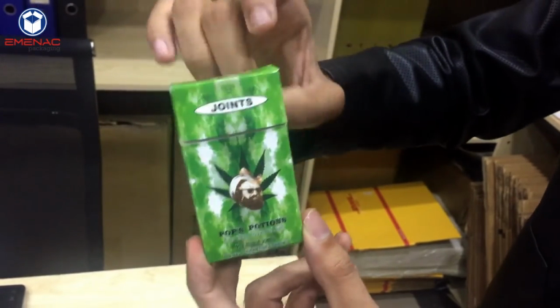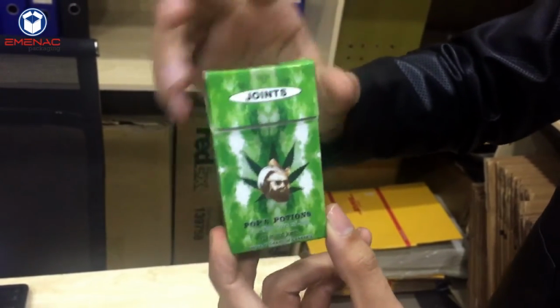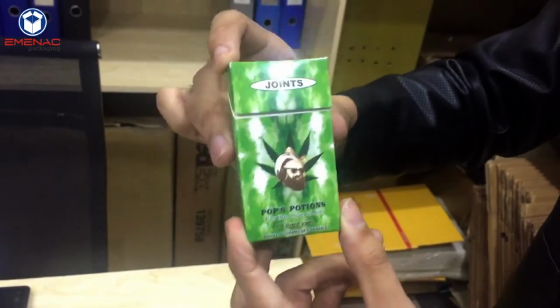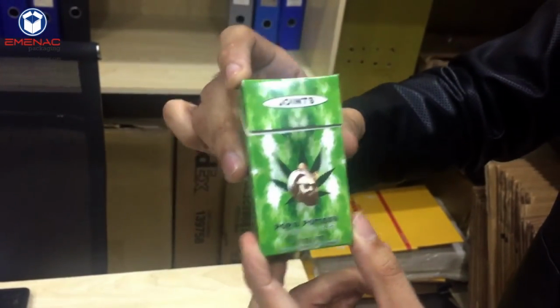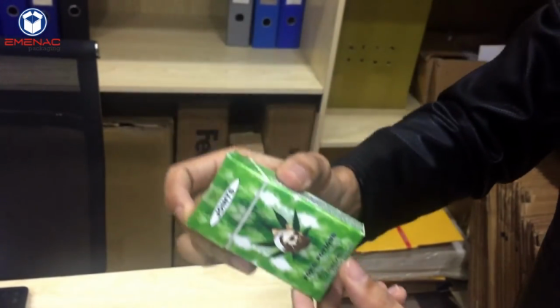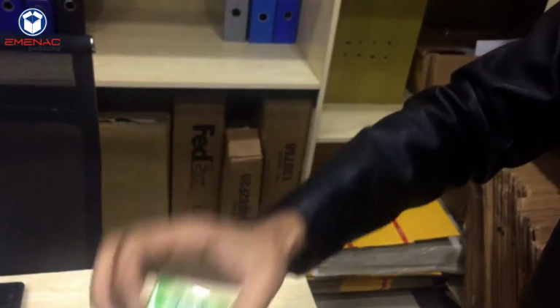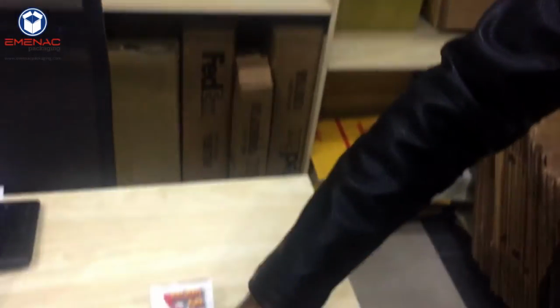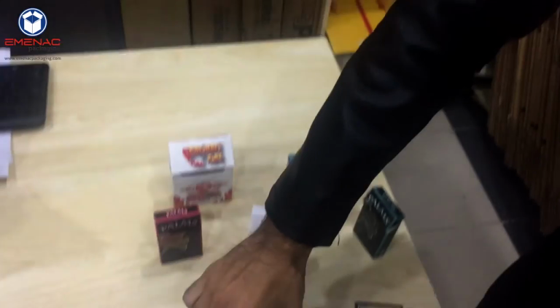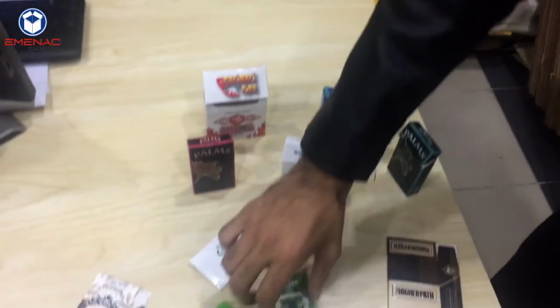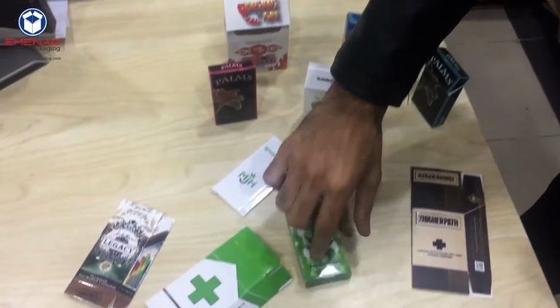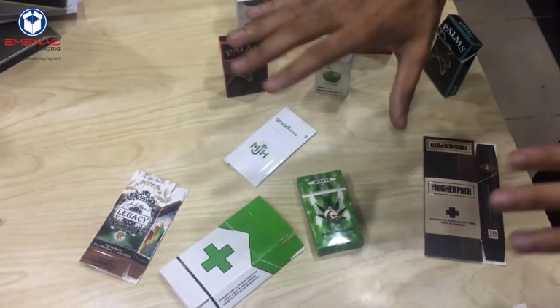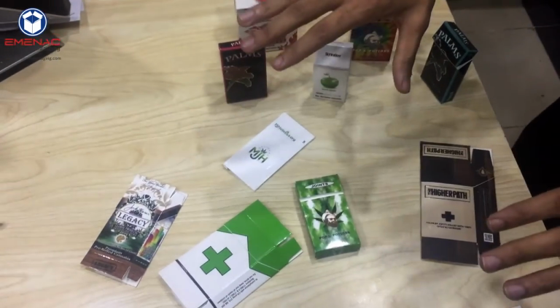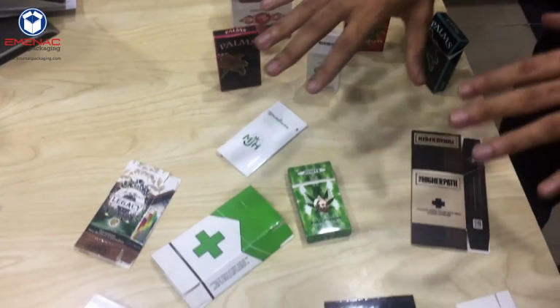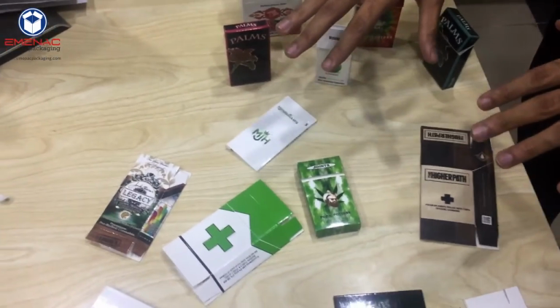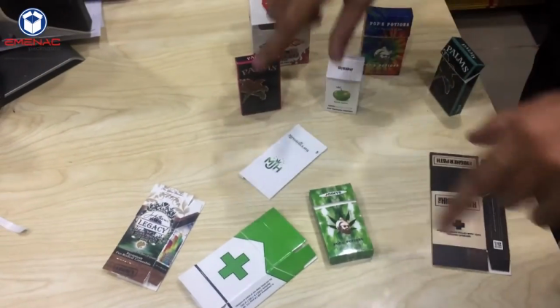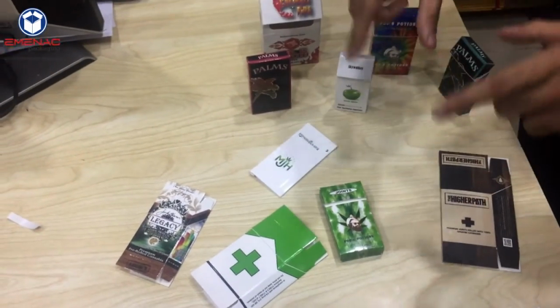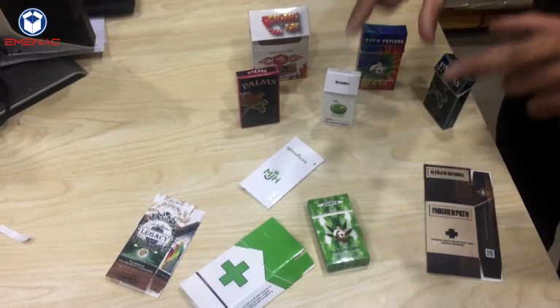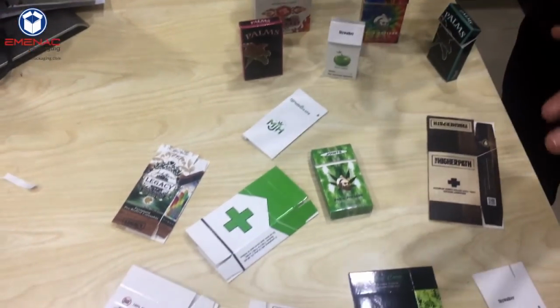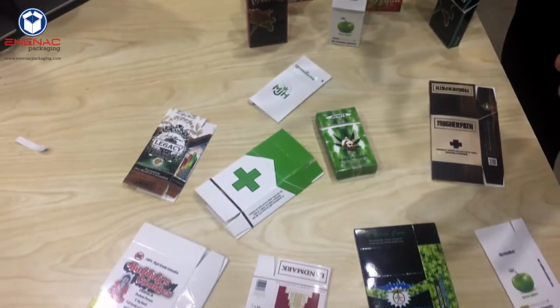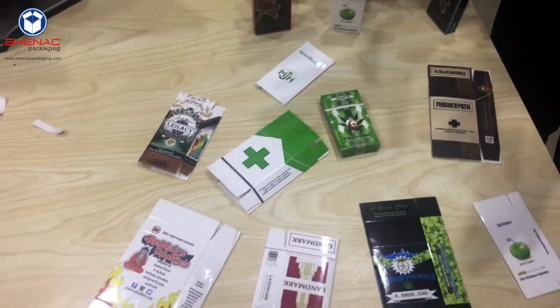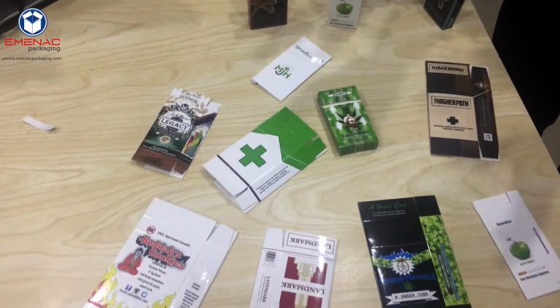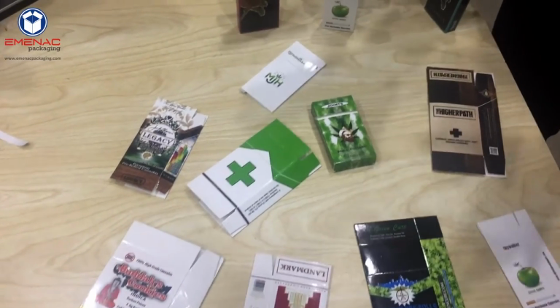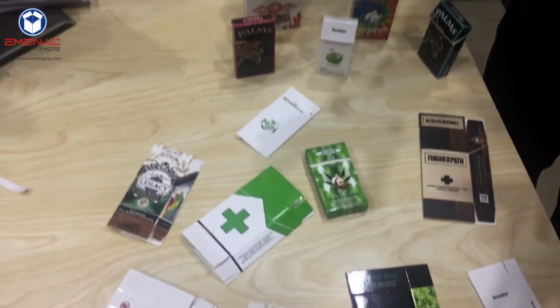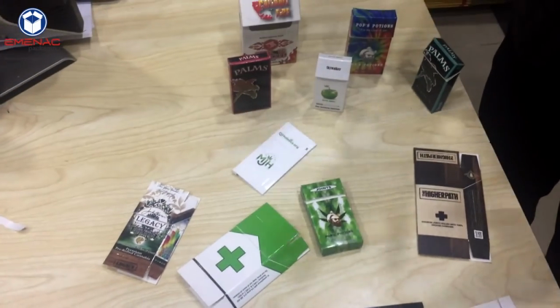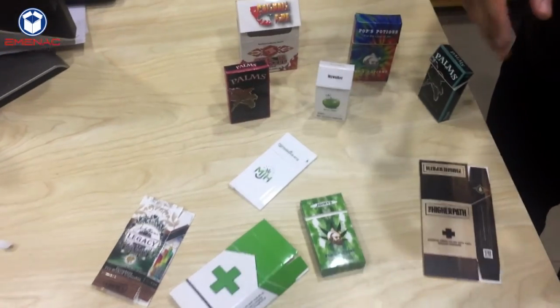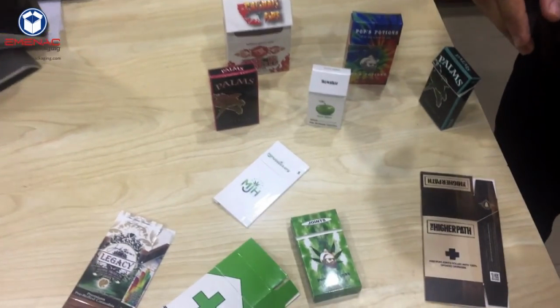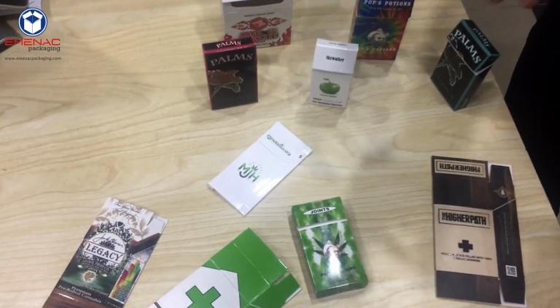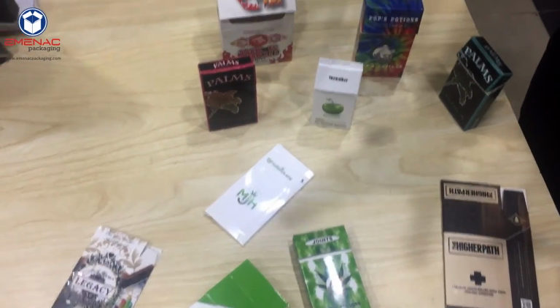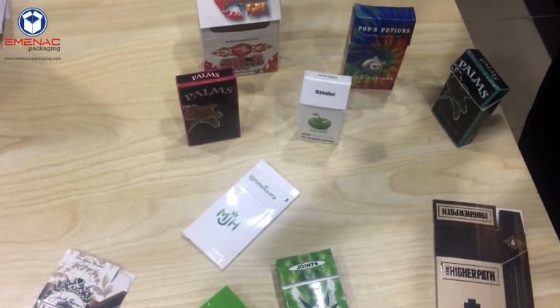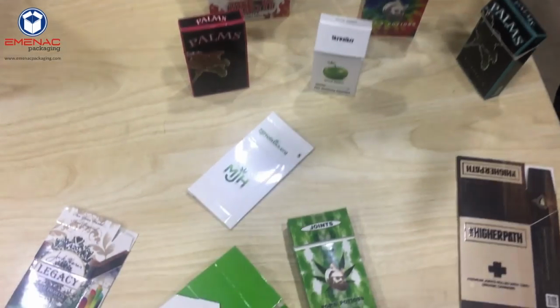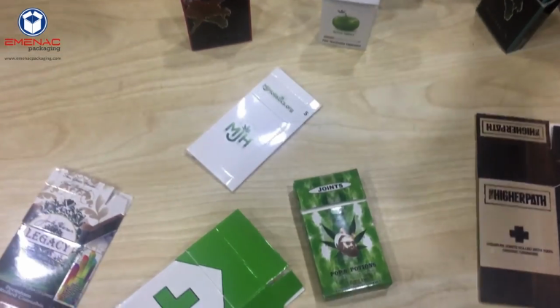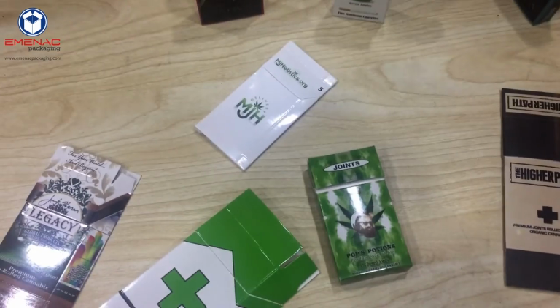Here it is. It was the easiest and simplest way to fold these custom cigarette boxes. If you have any further queries, please go to our website at MNXPackaging.com. Take care.